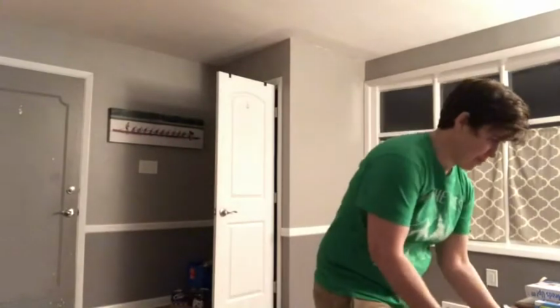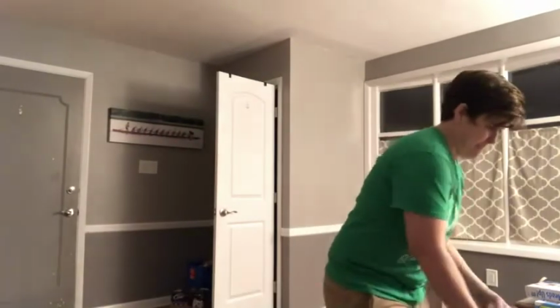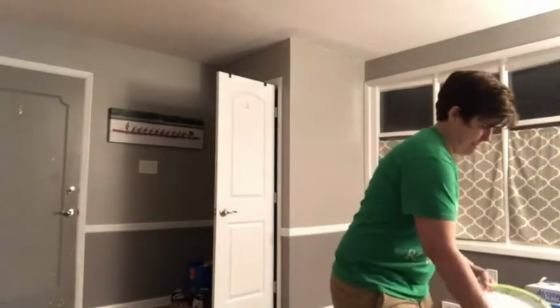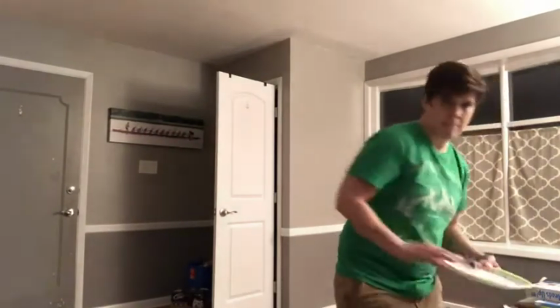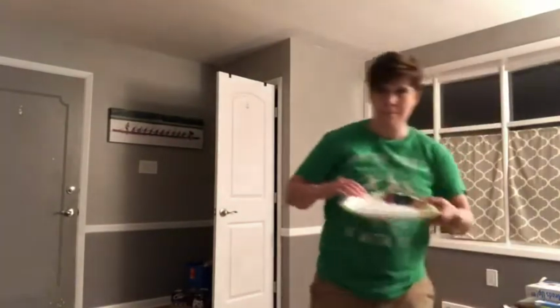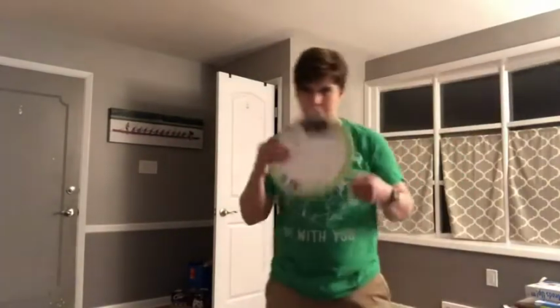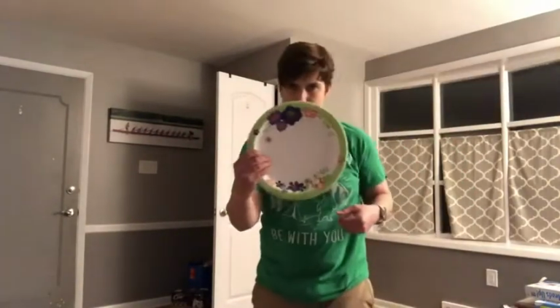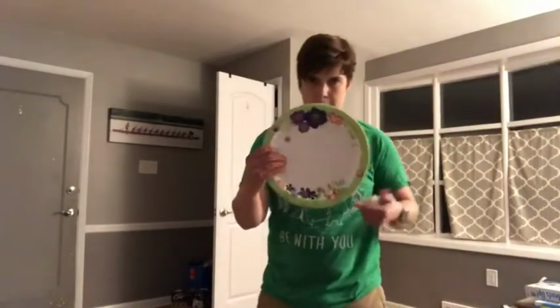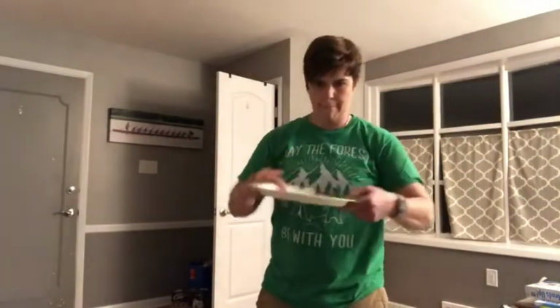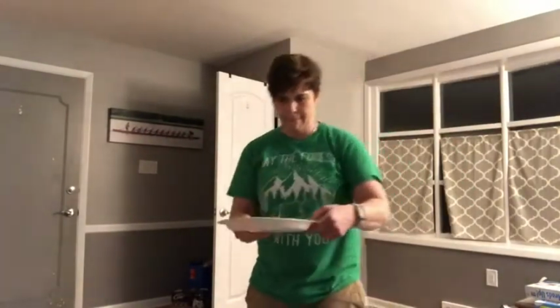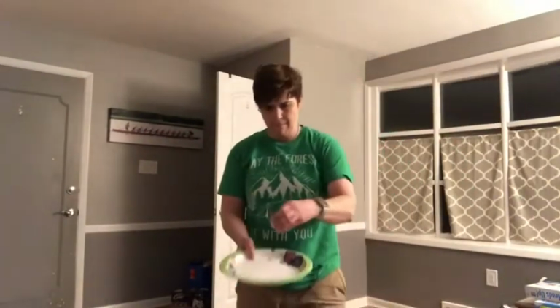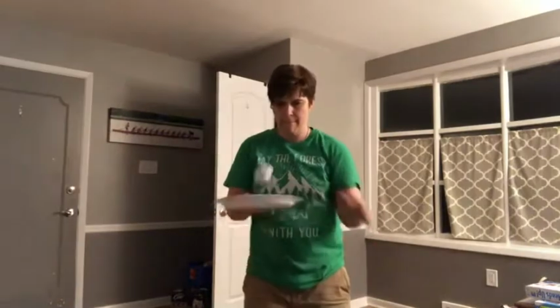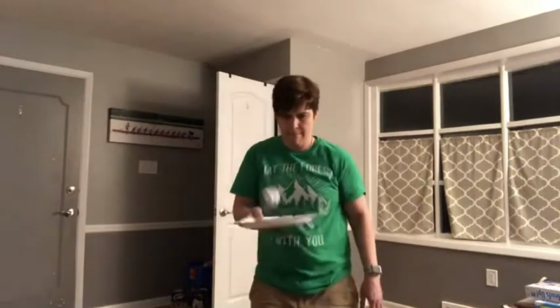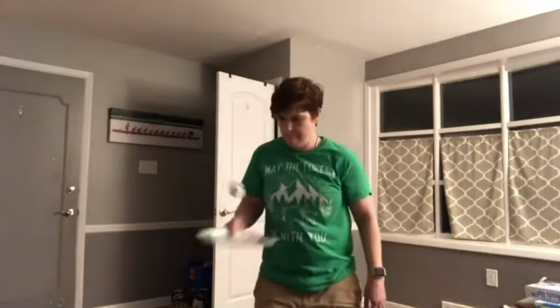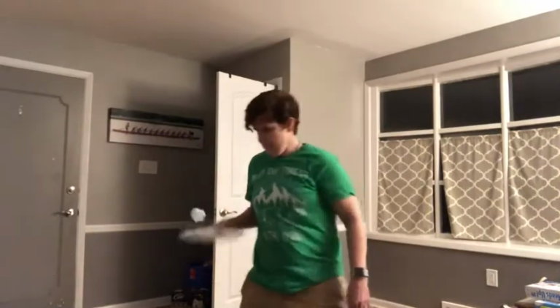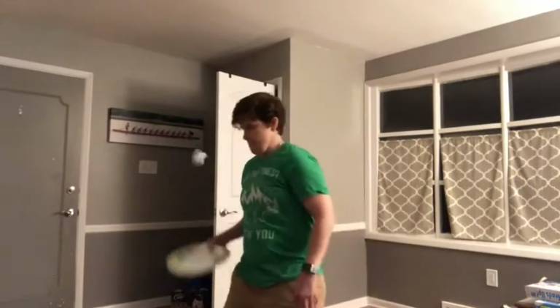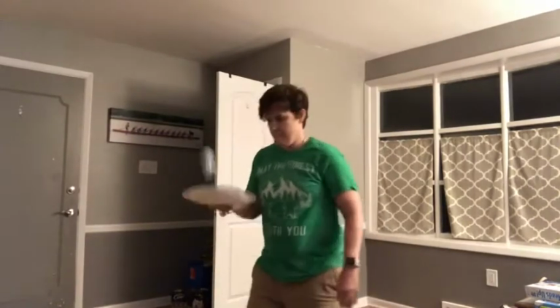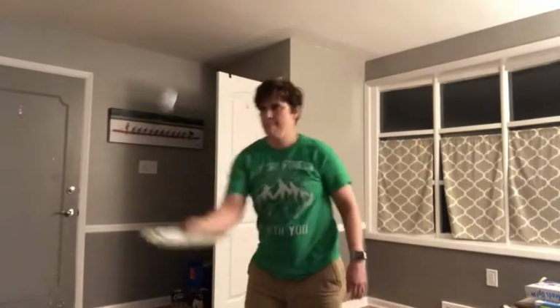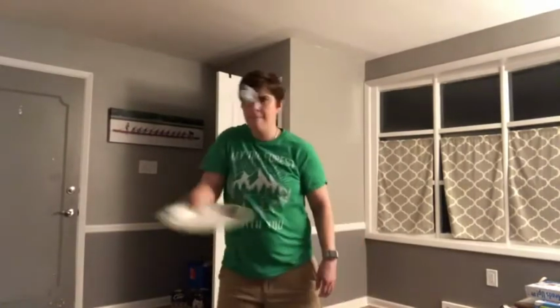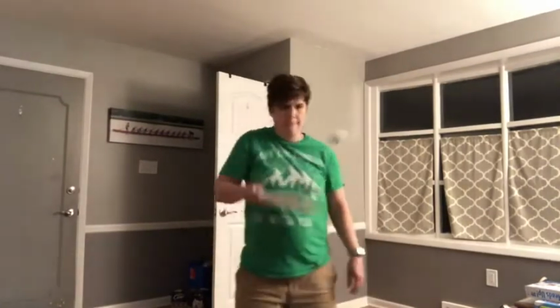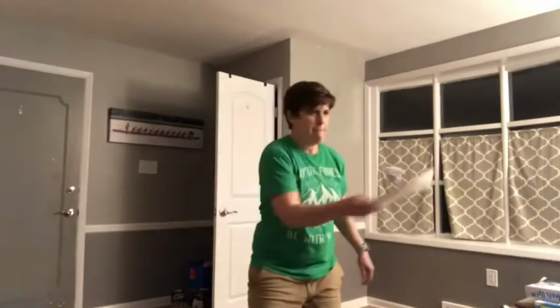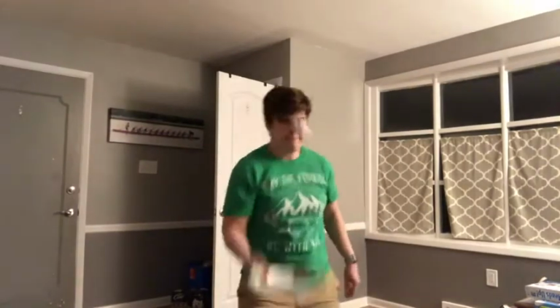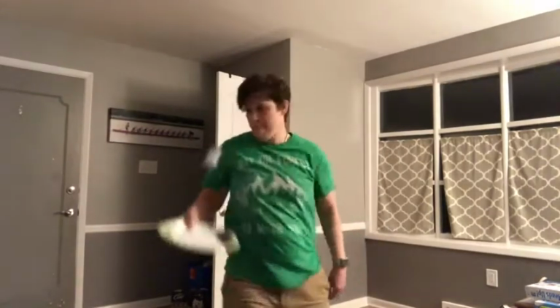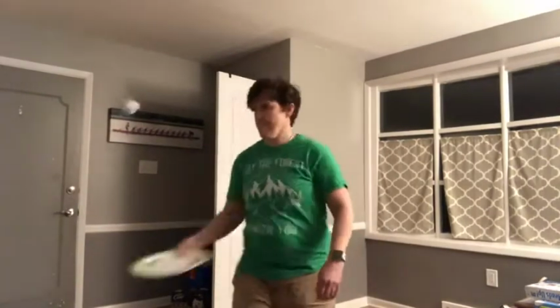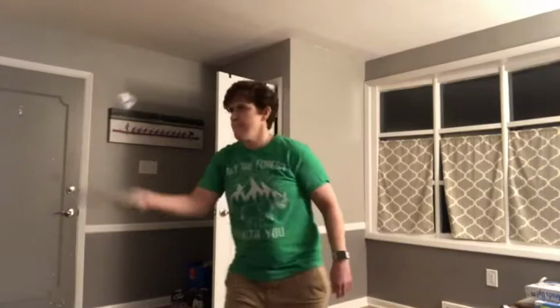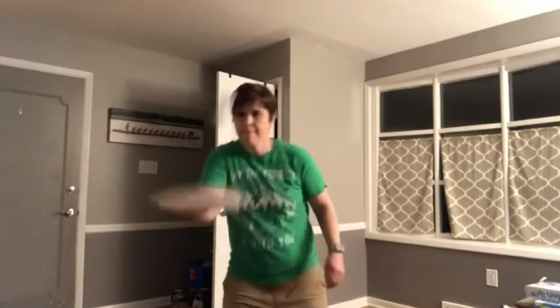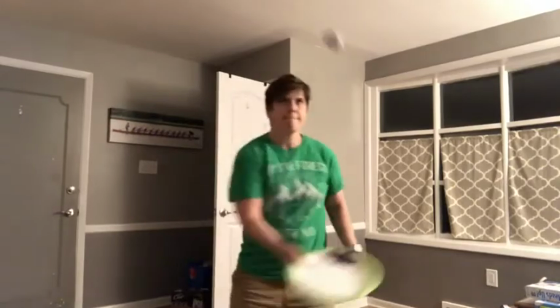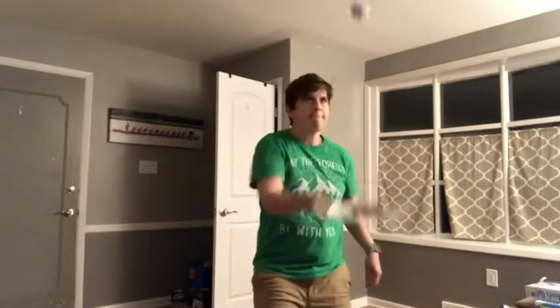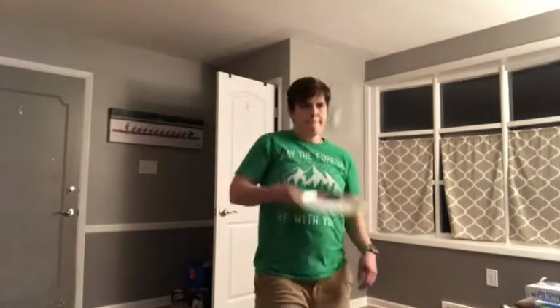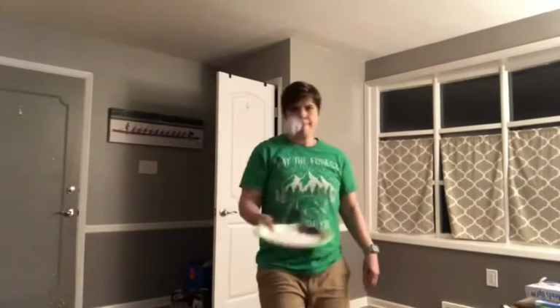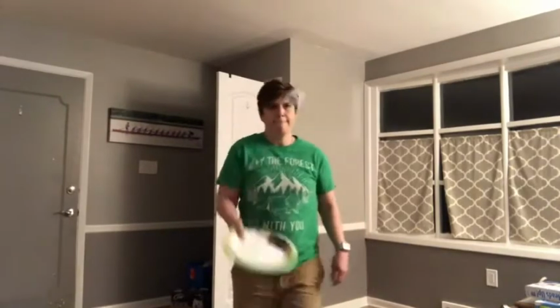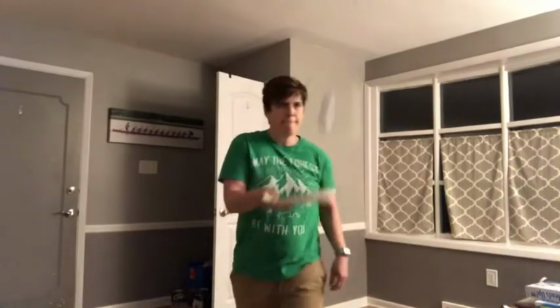You can also use a paper plate. Again, try to watch the middle of the paper plate — try to hit the center. It's the sweet spot.